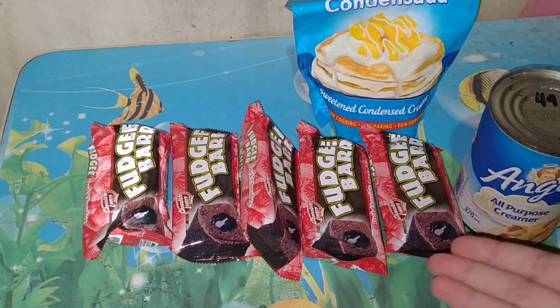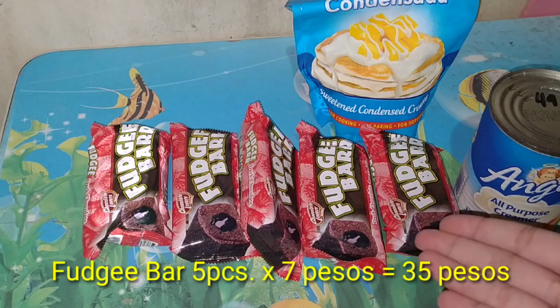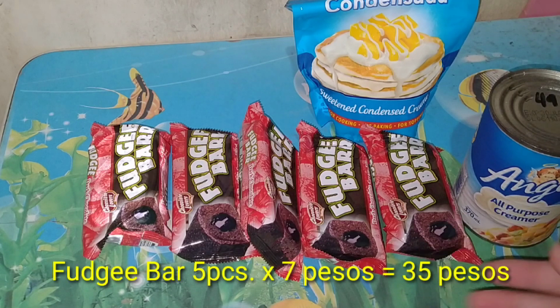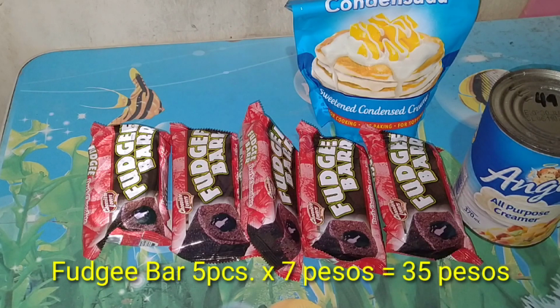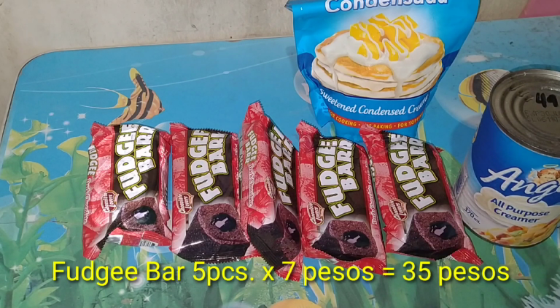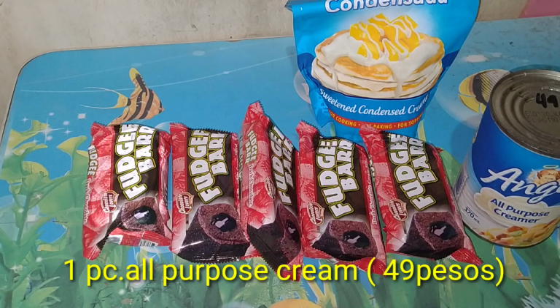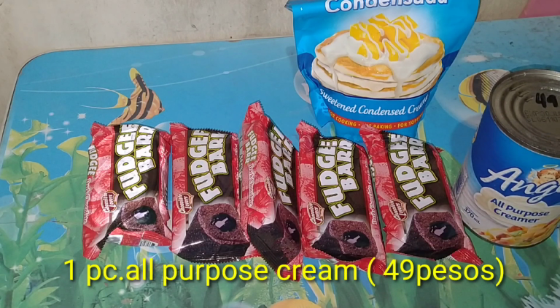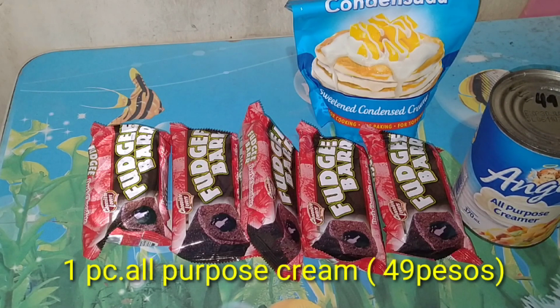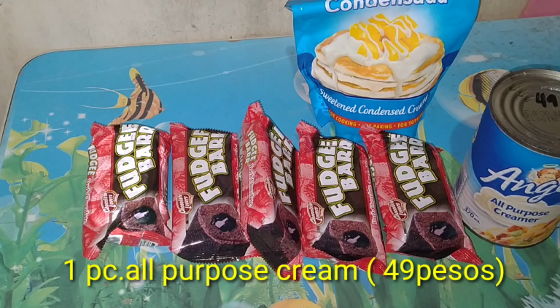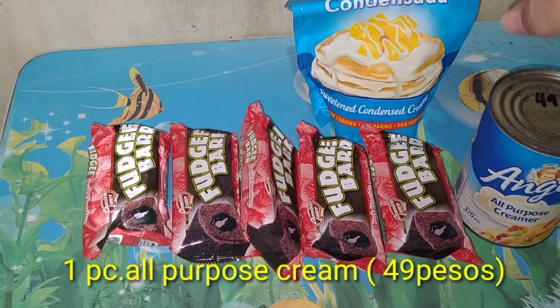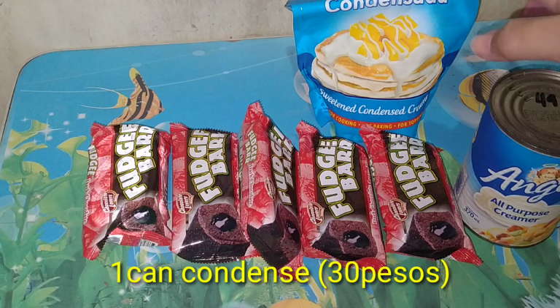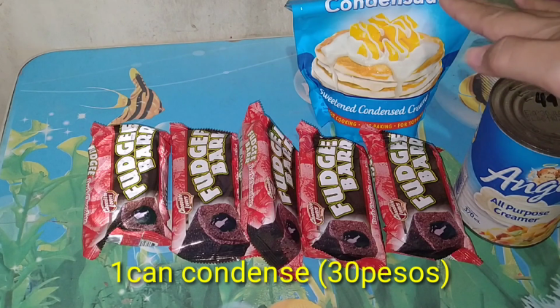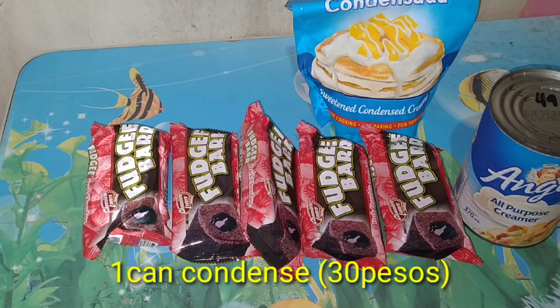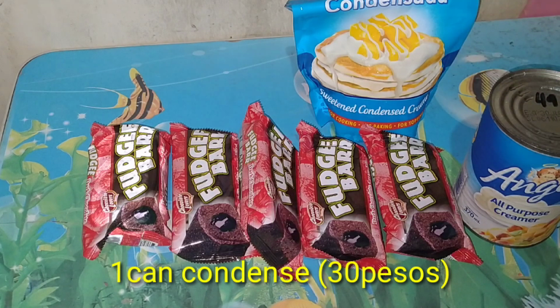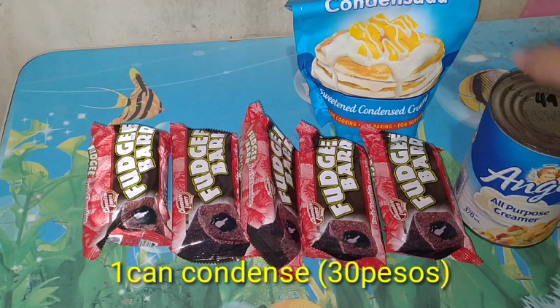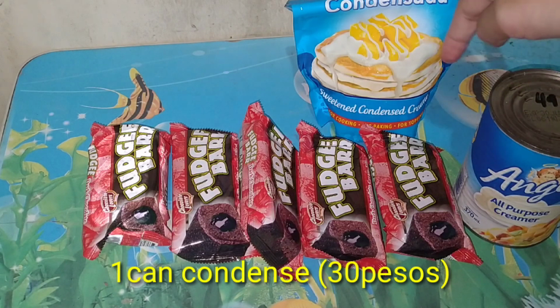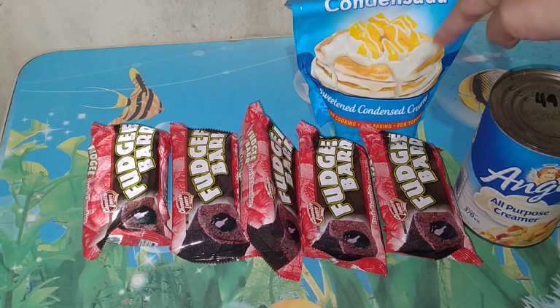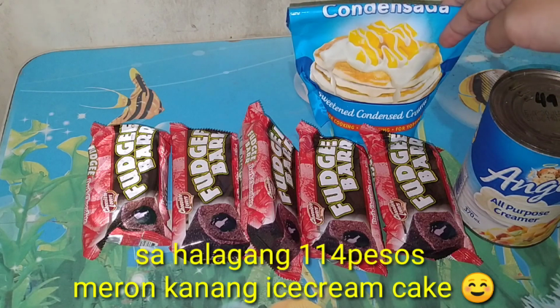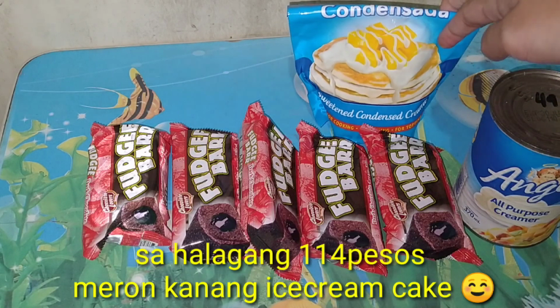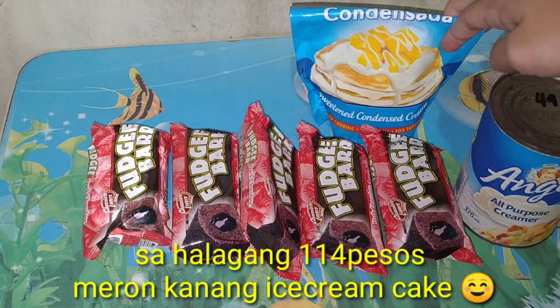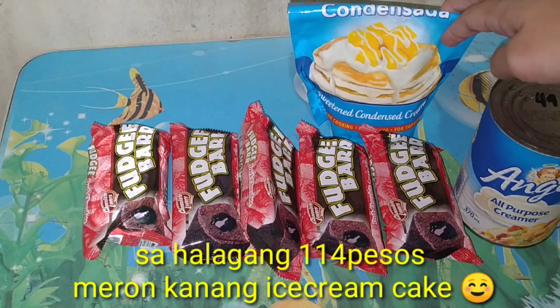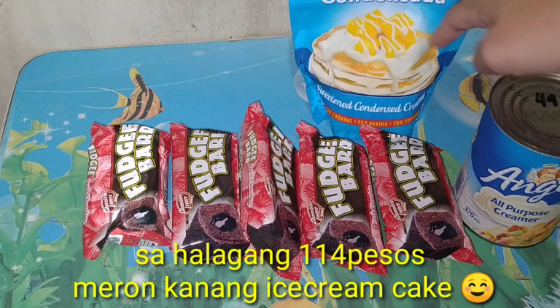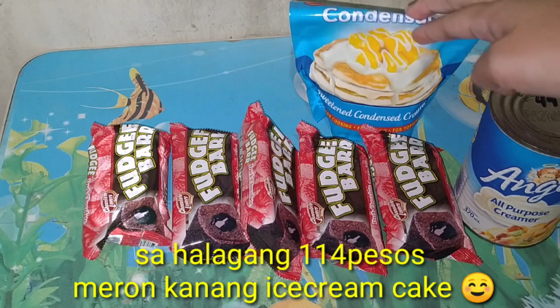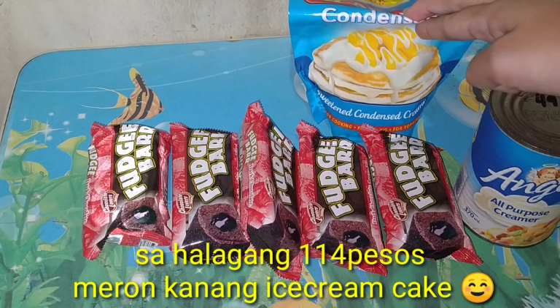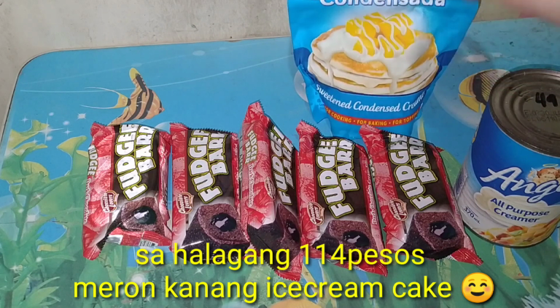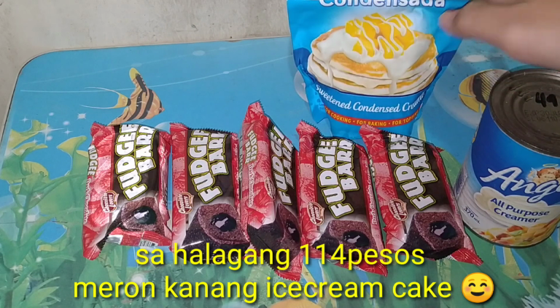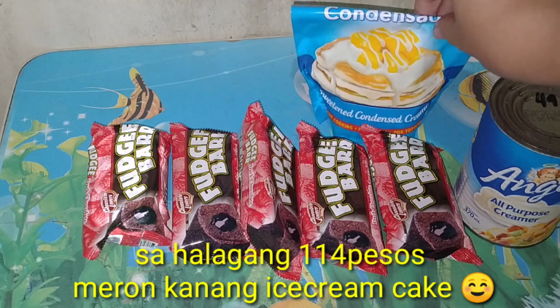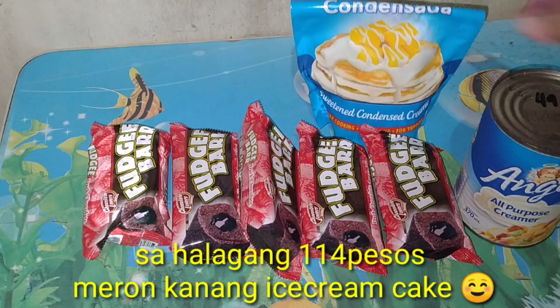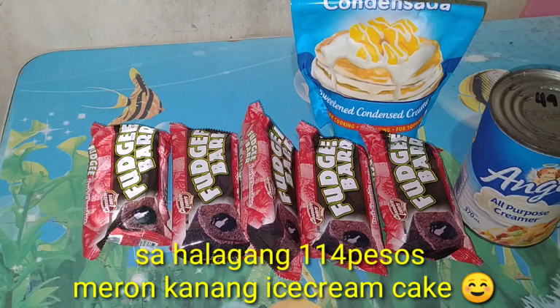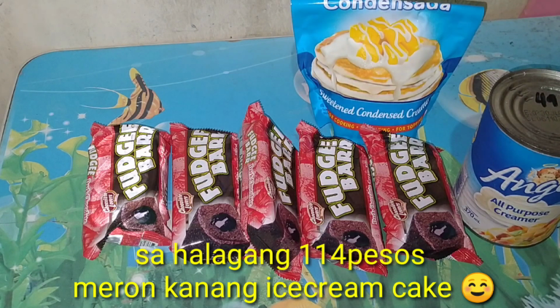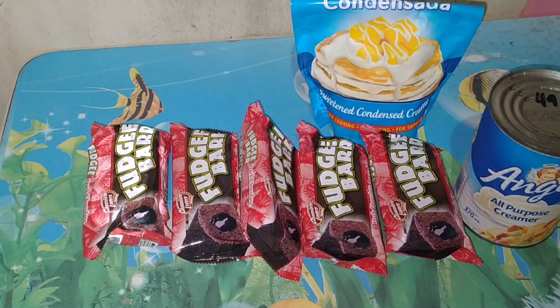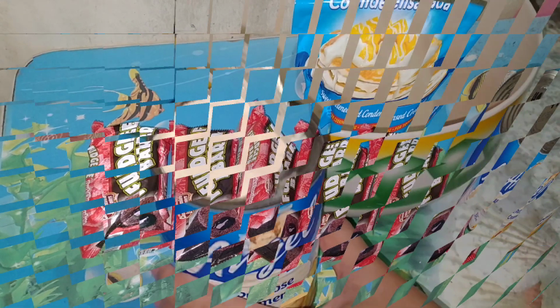Kailangan natin ng fudge bar, kailangan natin ng all-purpose cream, at kailangan natin ng condensed milk. Itong condensed milk na to, ang katumbas nito ay two cans, pero dahil kalahati na lang siya, one can ang katumbas niya. So tara, simula na natin.